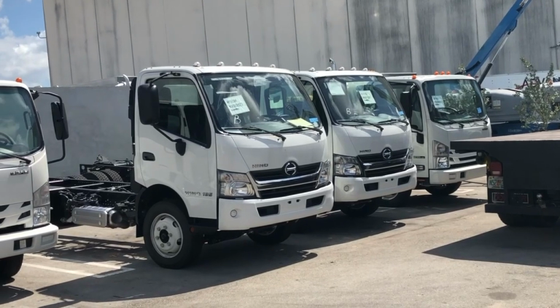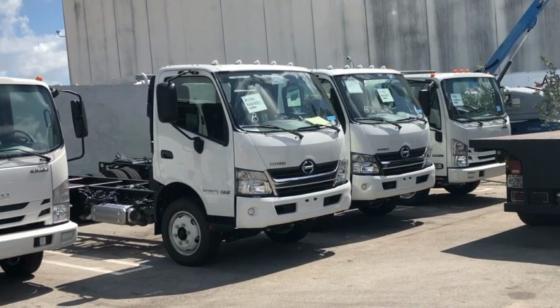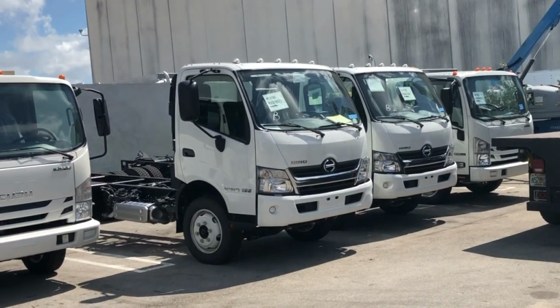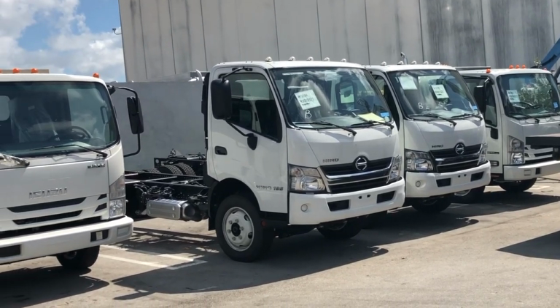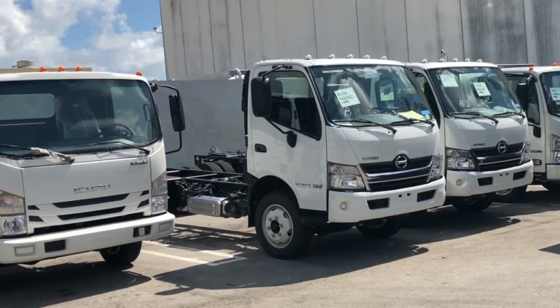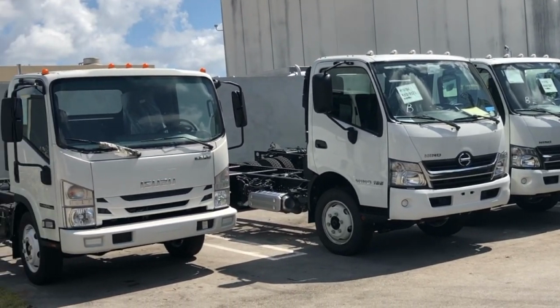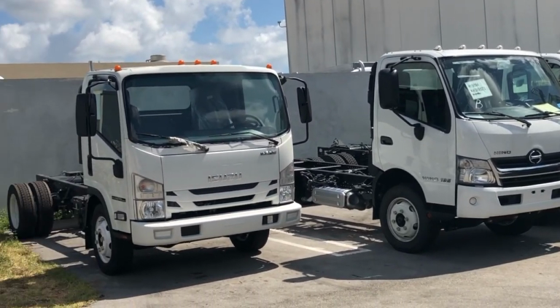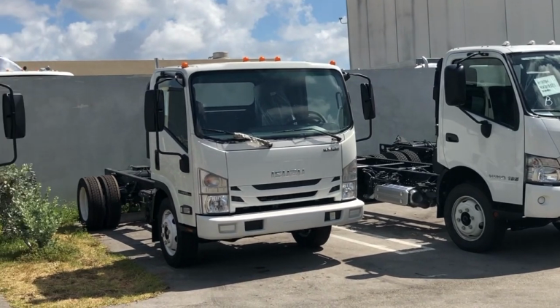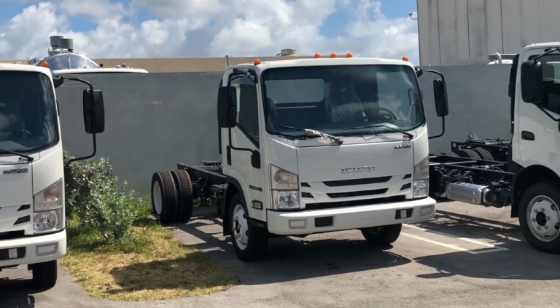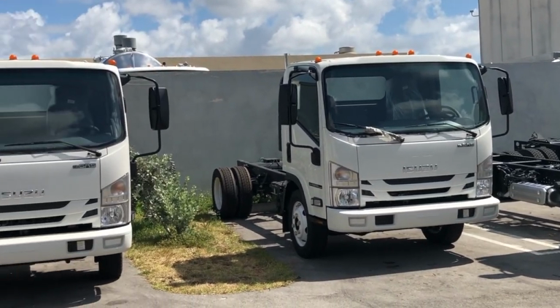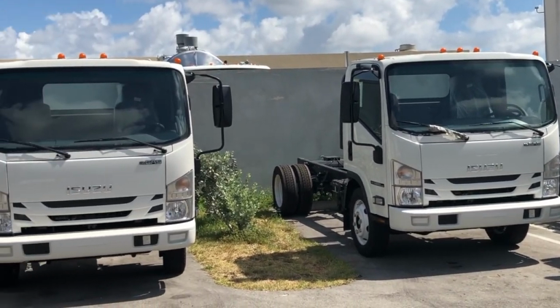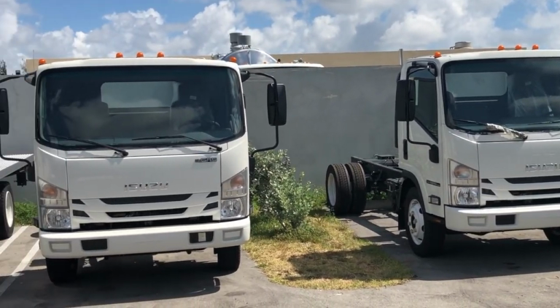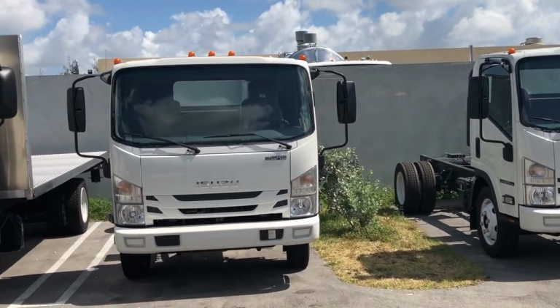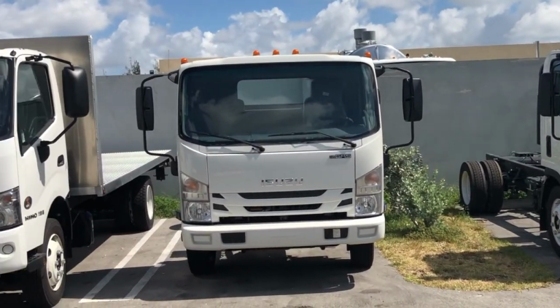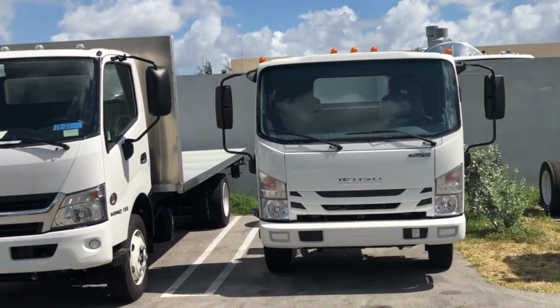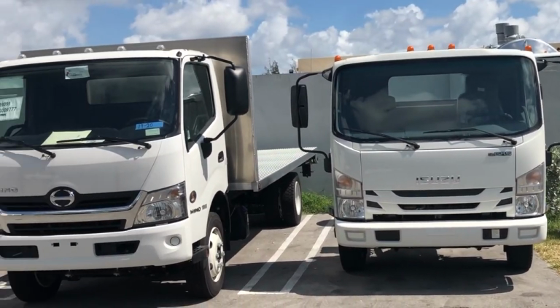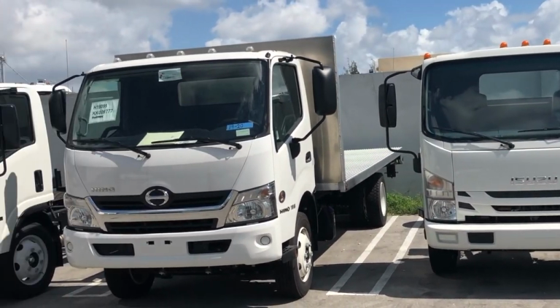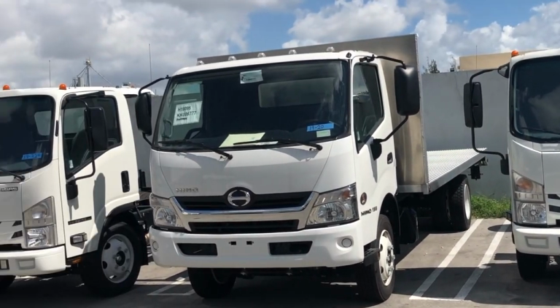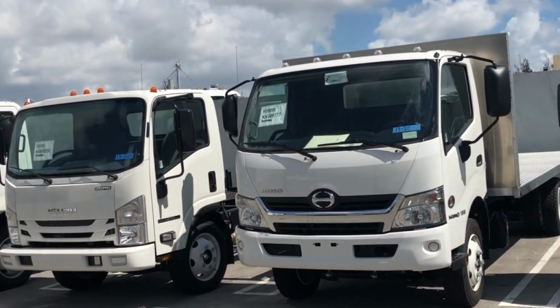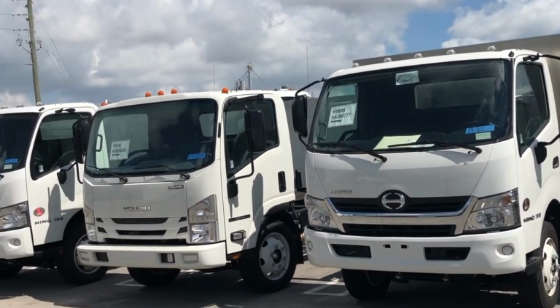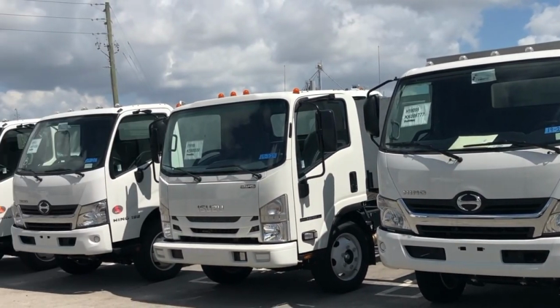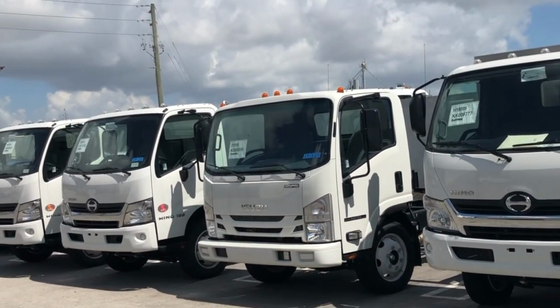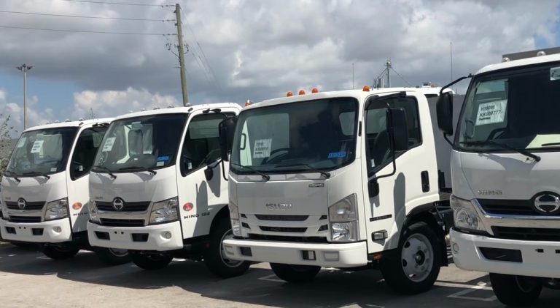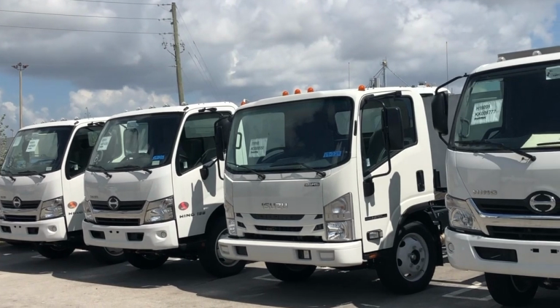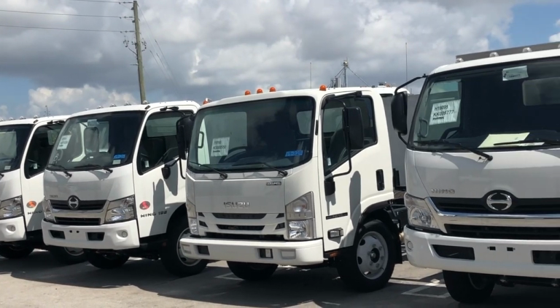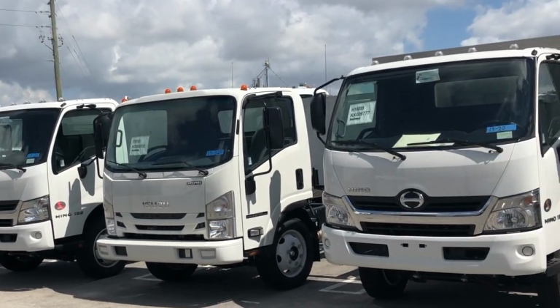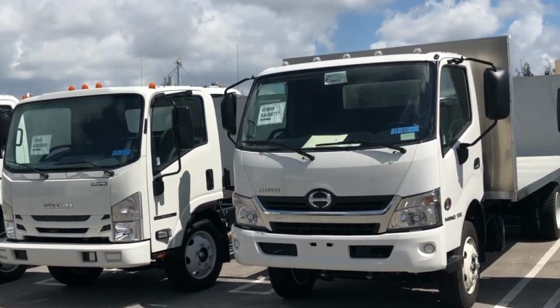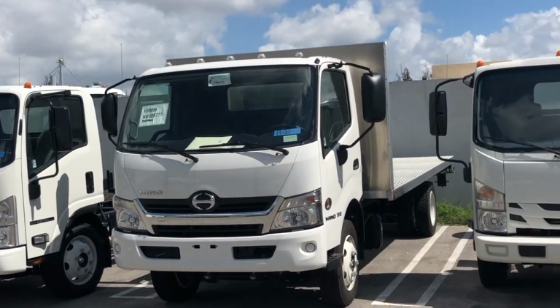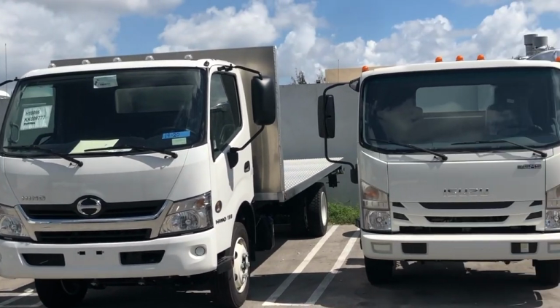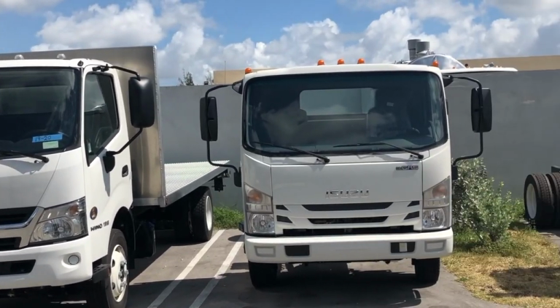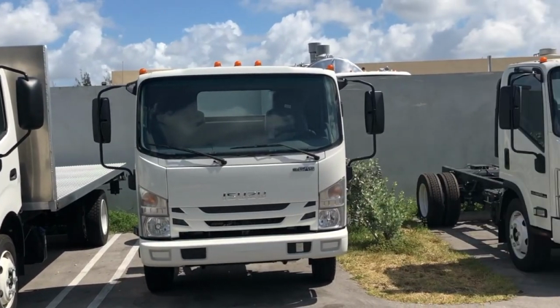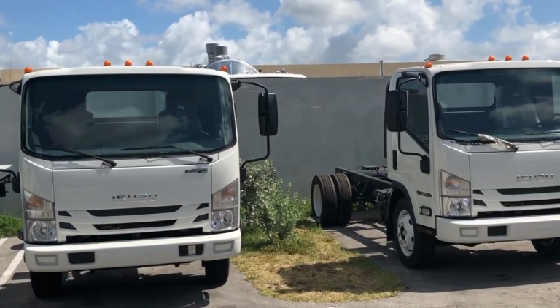We have nine trucks that were just delivered in the last week. We are a fleet dealer for Hino and Isuzu. Some of these trucks we already have extended the chassis and mounted the flatbeds. All of these trucks are sold.